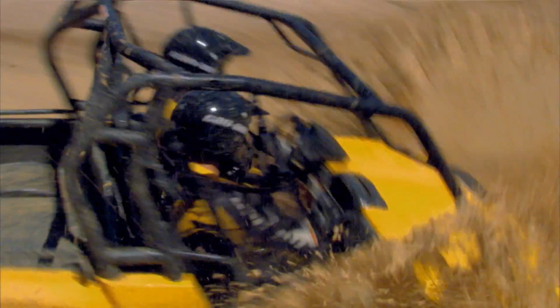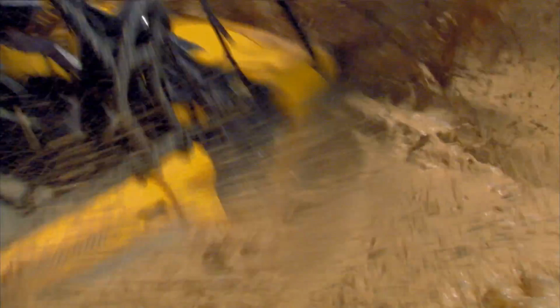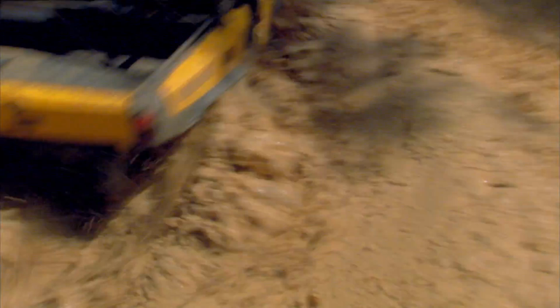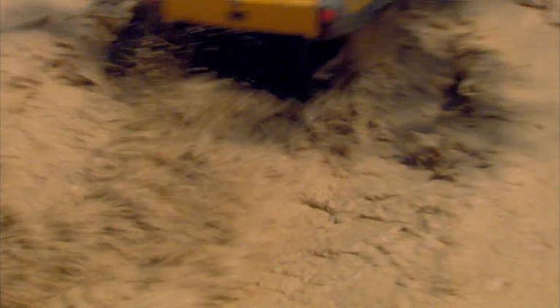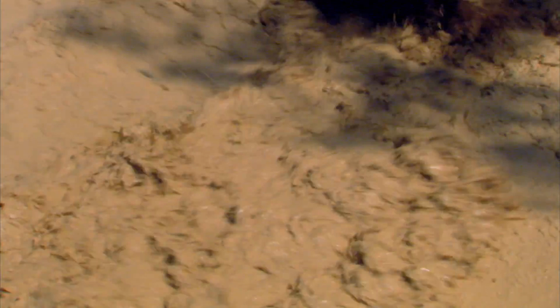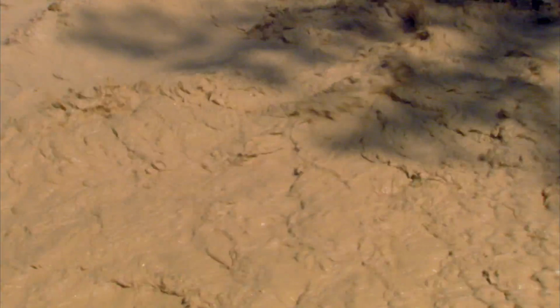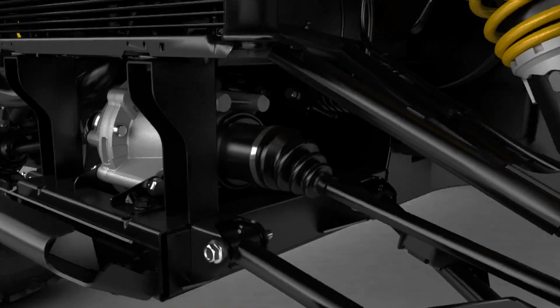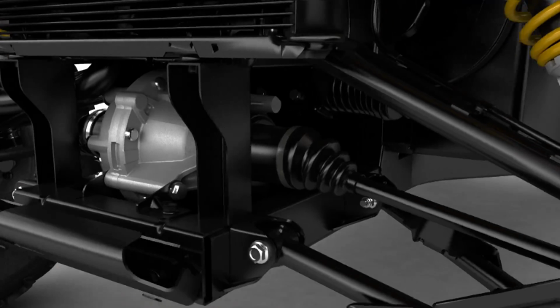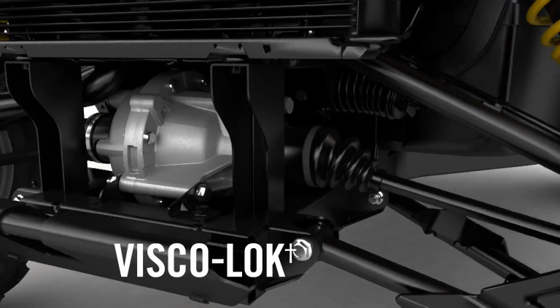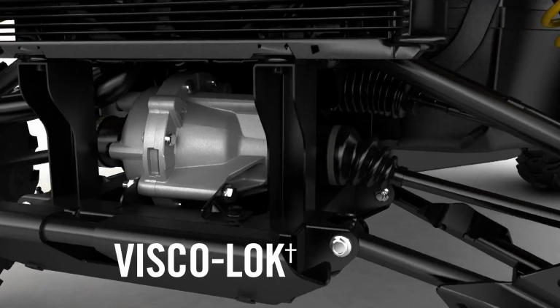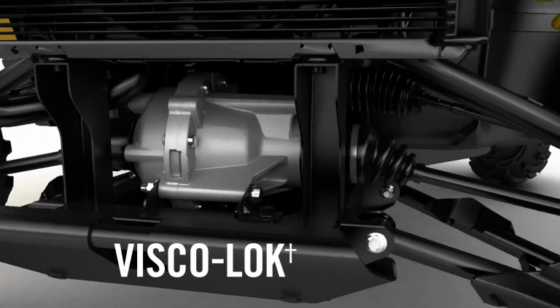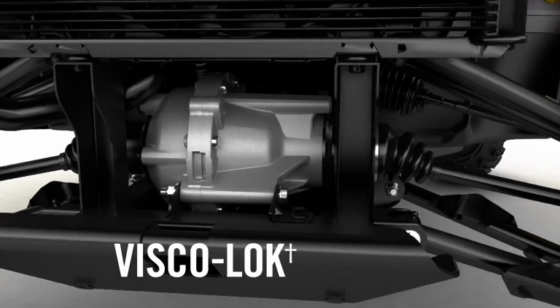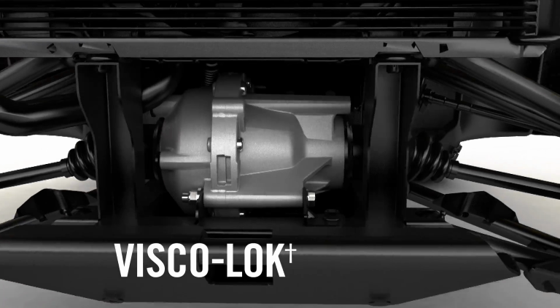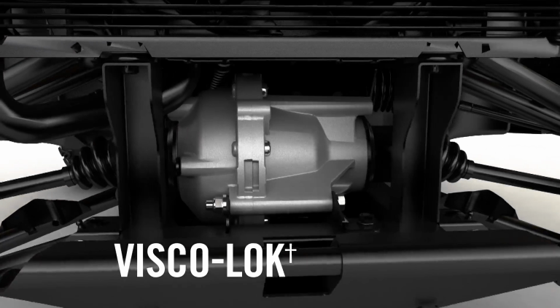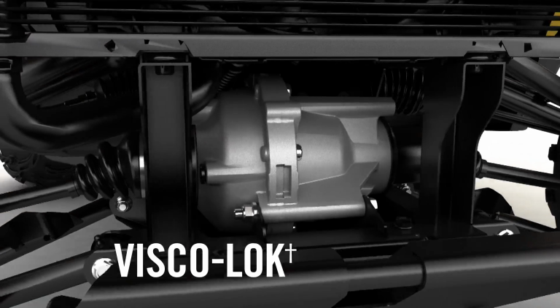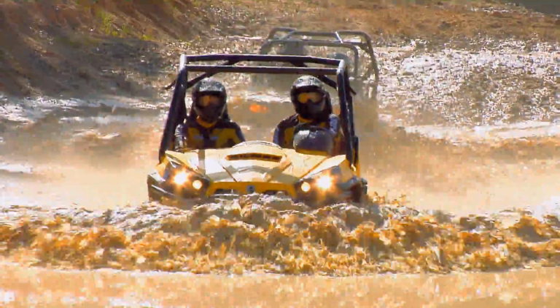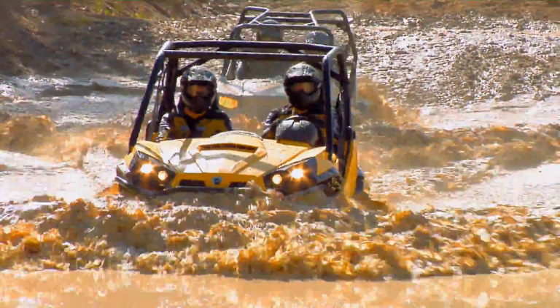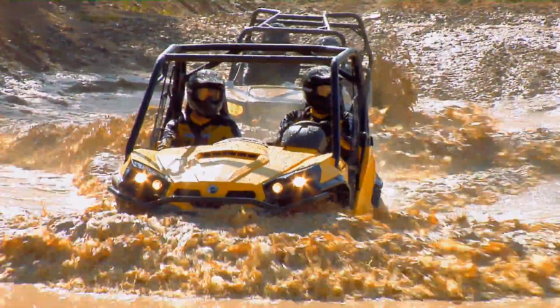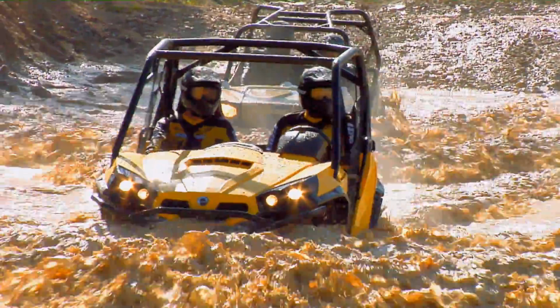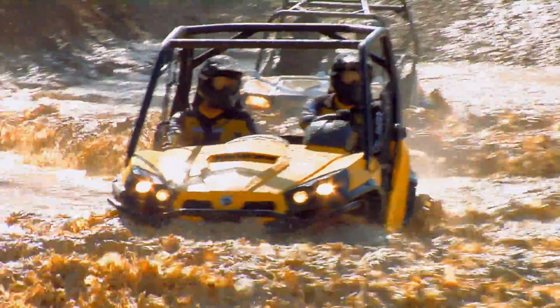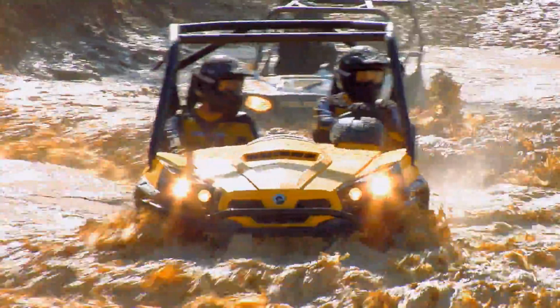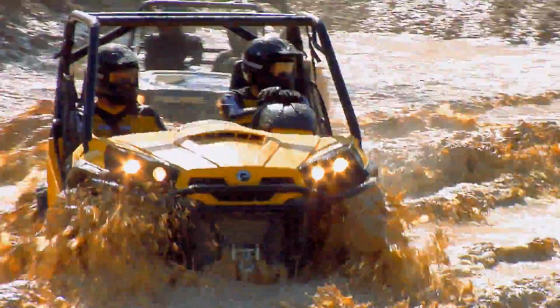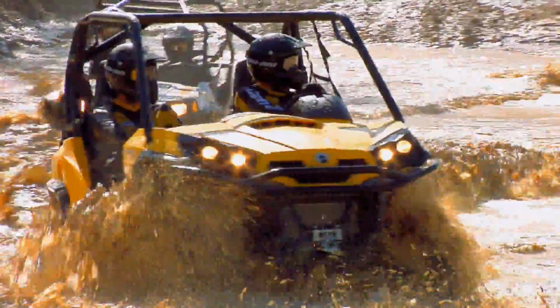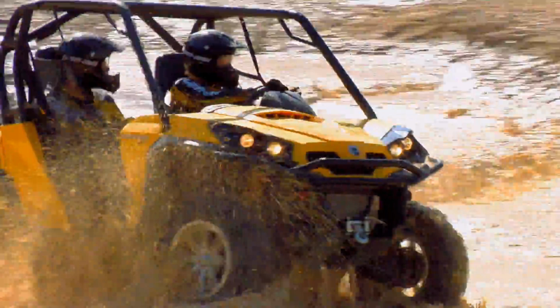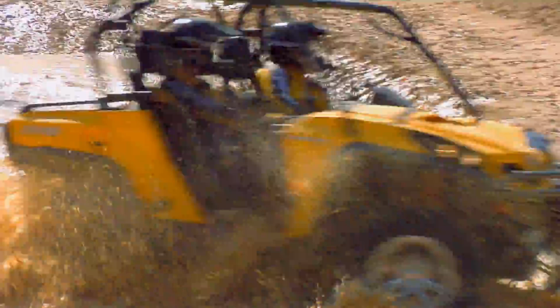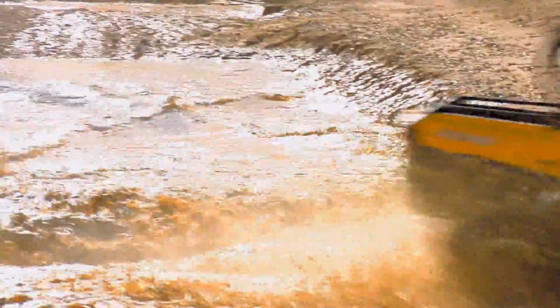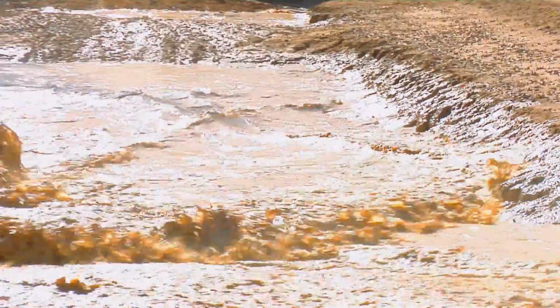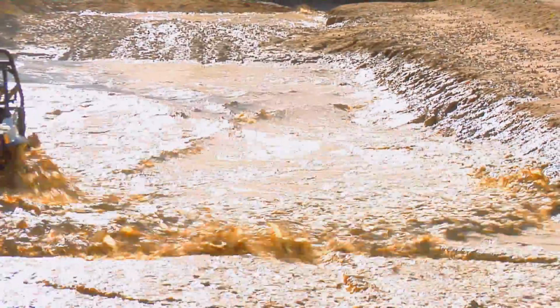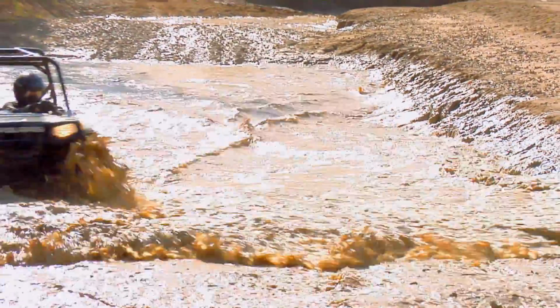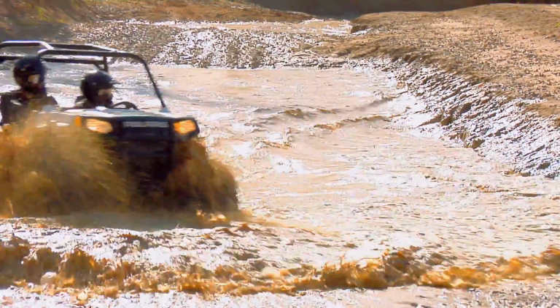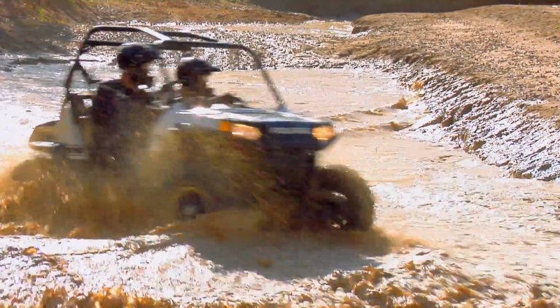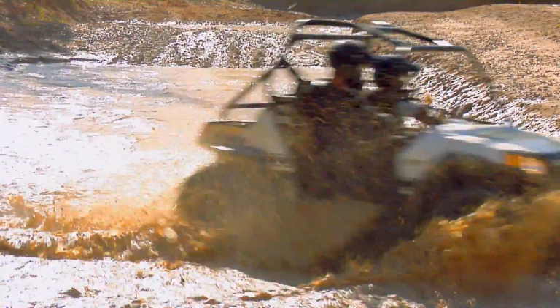Amazing horsepower and torque, and the Can-Am's exclusive VSCO-LOK automatic front differential. As you can see, this combination of power and traction gives the Can-Am Commander's side-by-side a clear advantage.